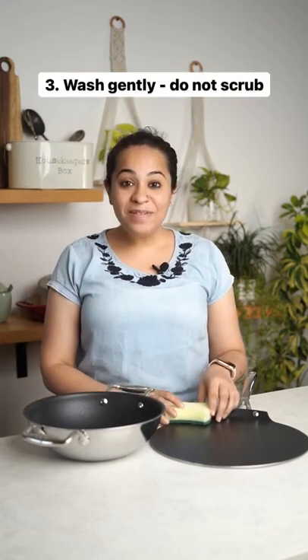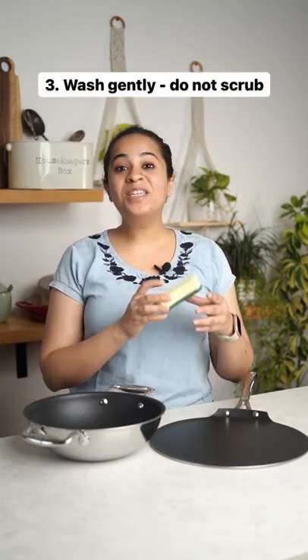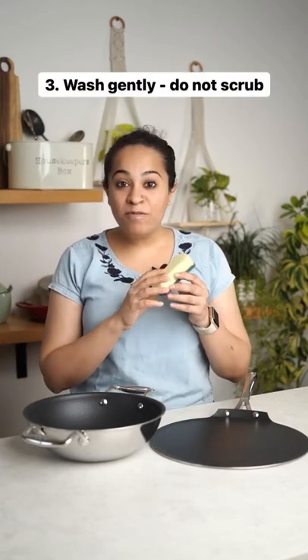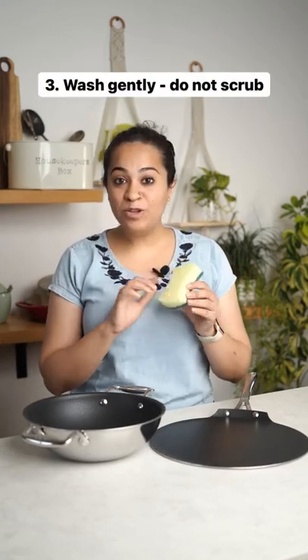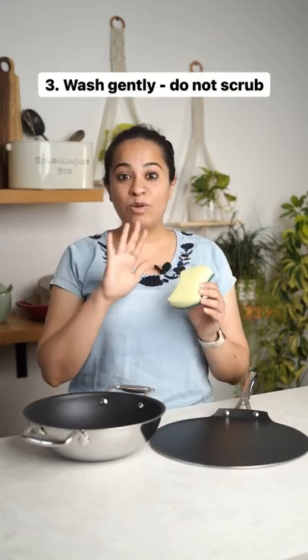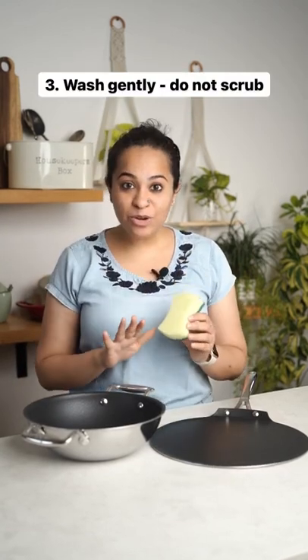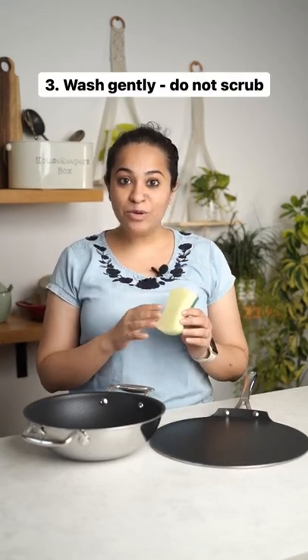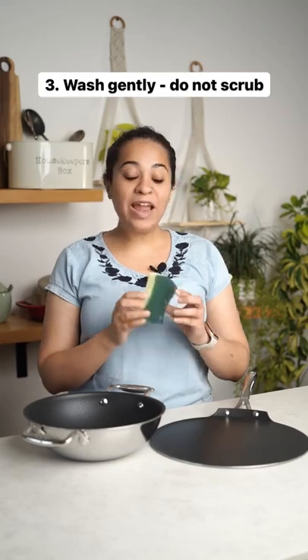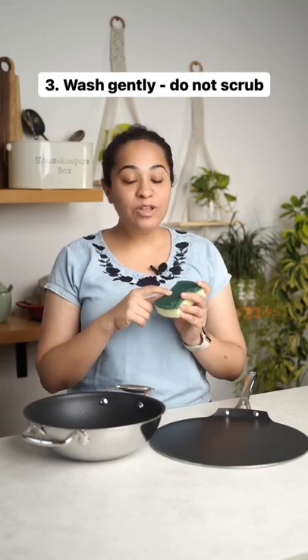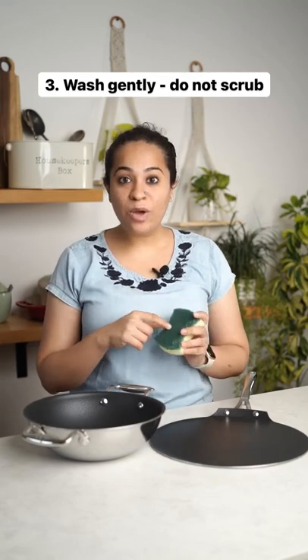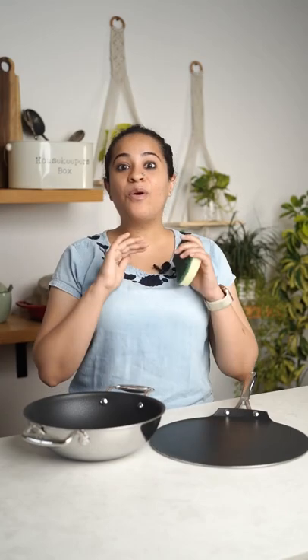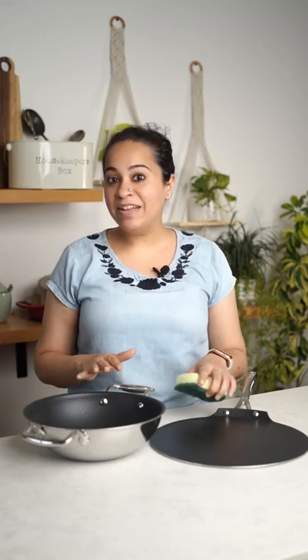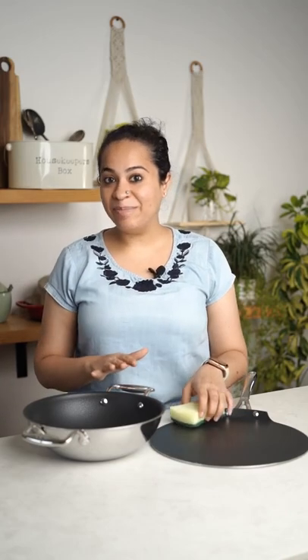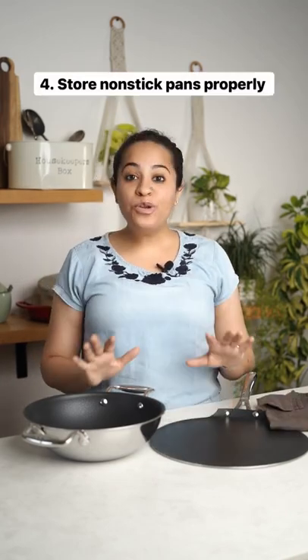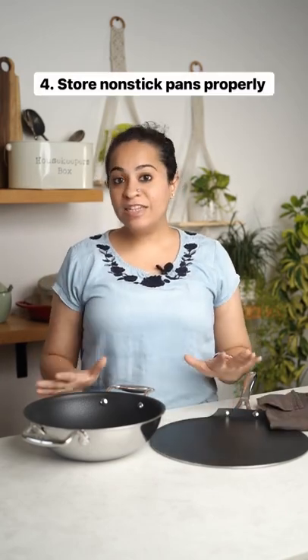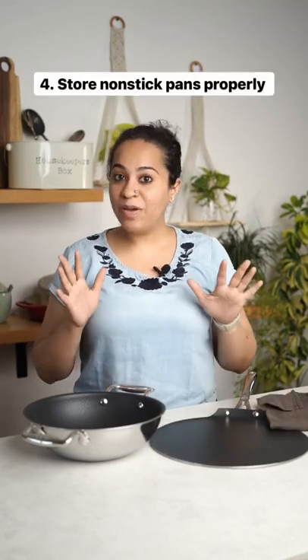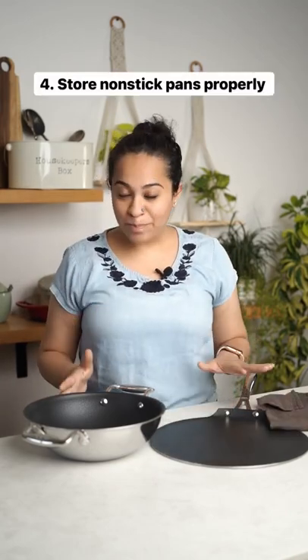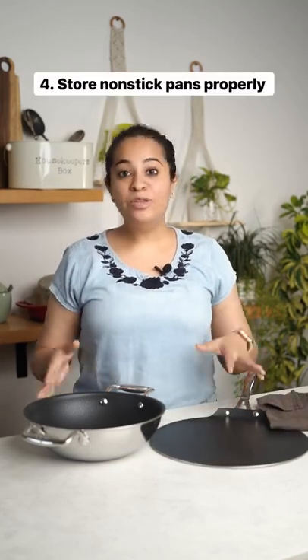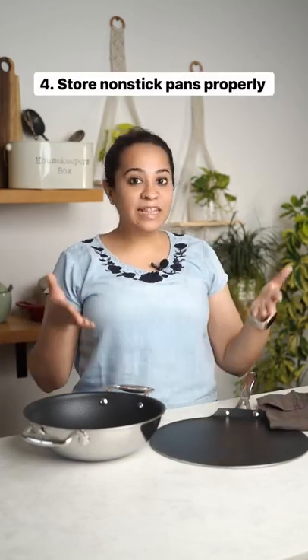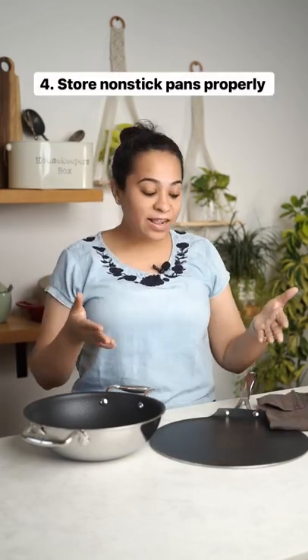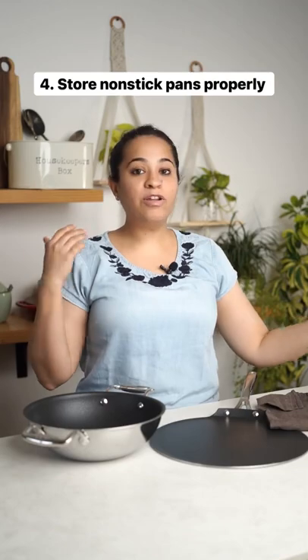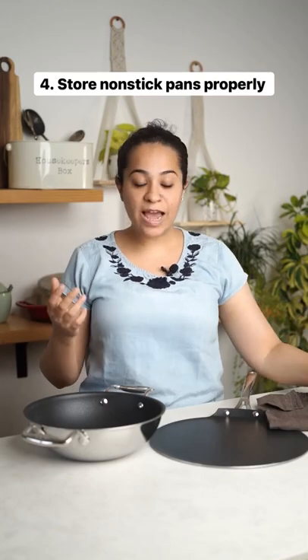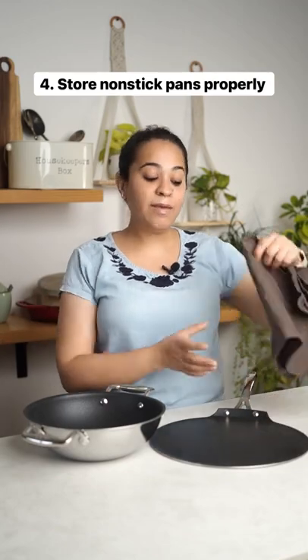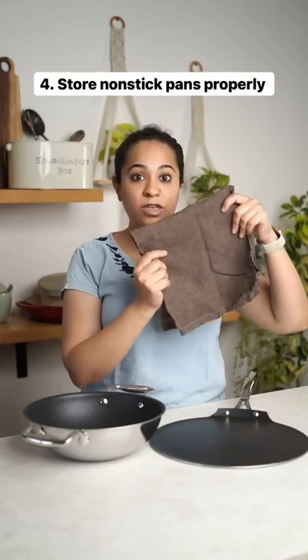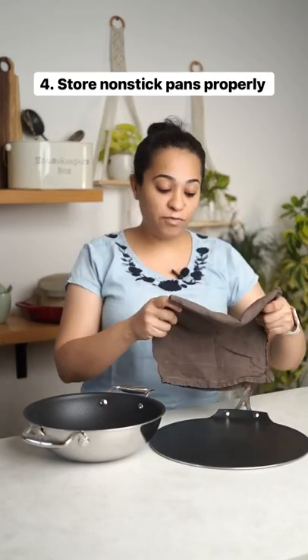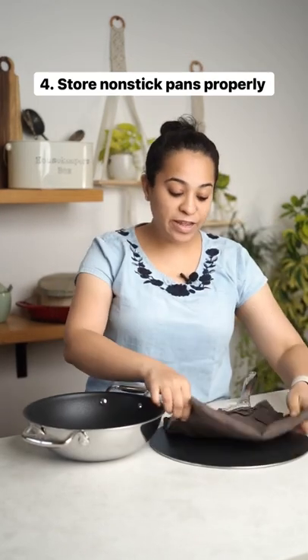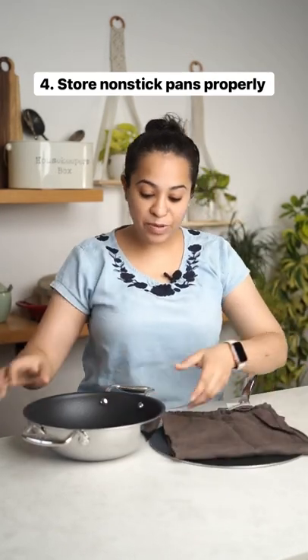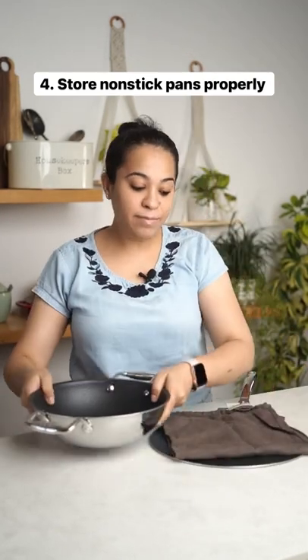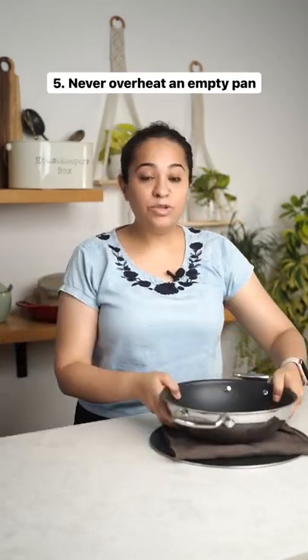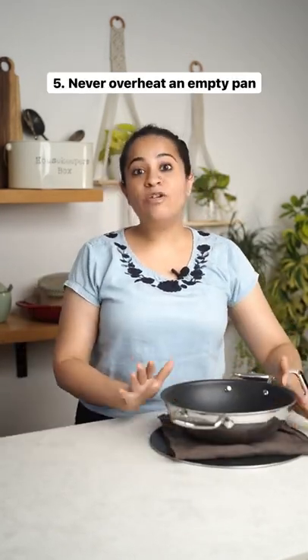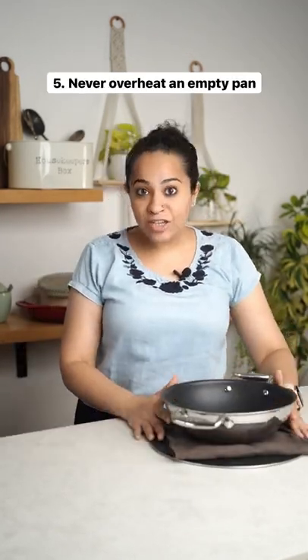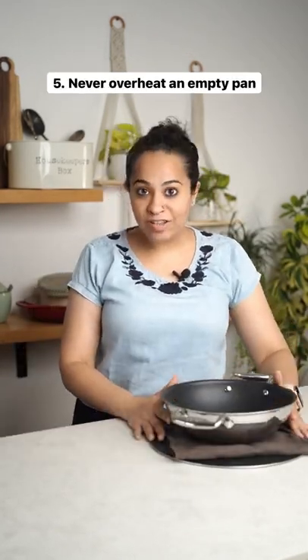Always use a soft sponge while washing your non-stick cookware — never the coil or the metal scrub. Store your non-stick cookware properly. You can either hang them, or if you're stacking them, use a soft cloth in between so that they're not touching each other.